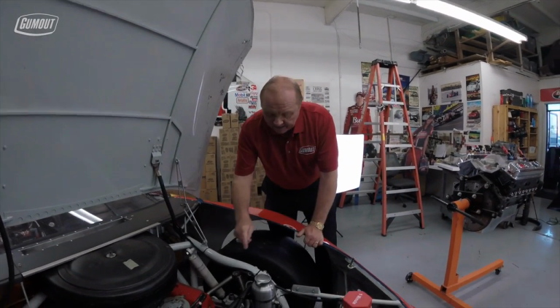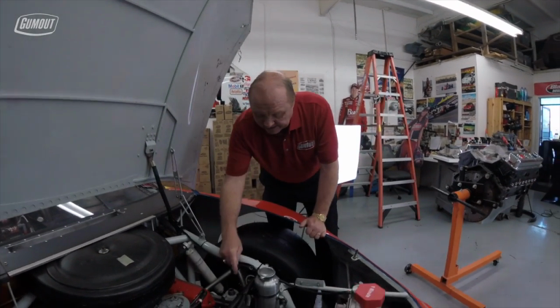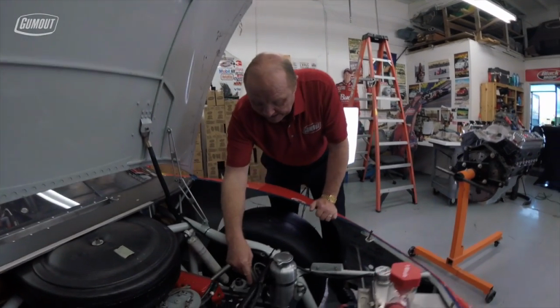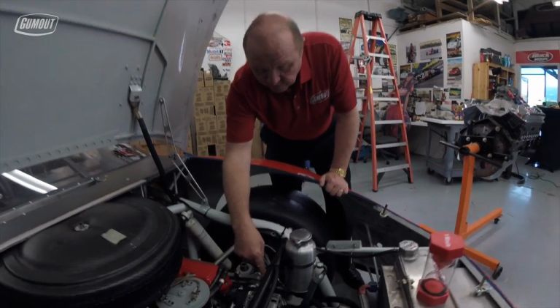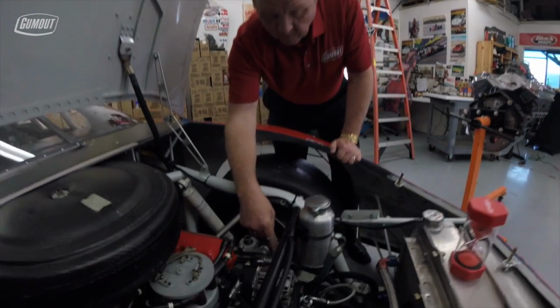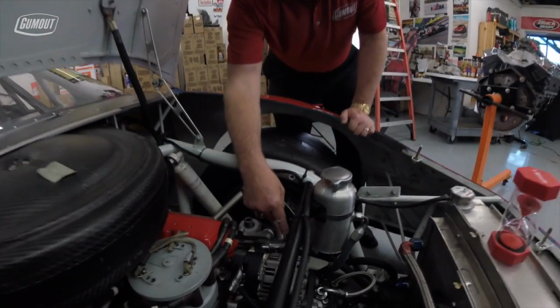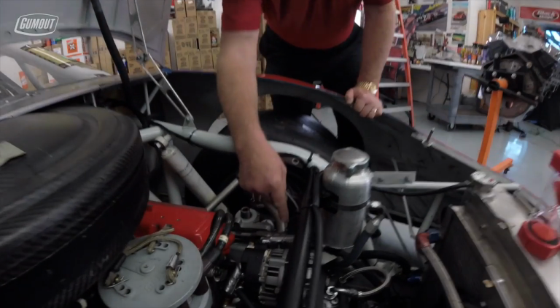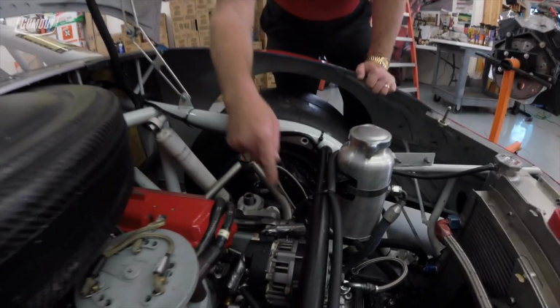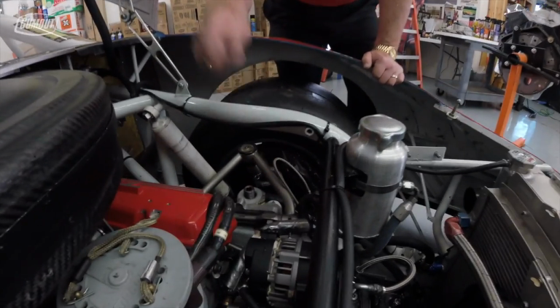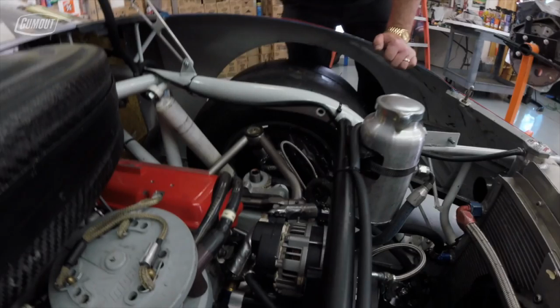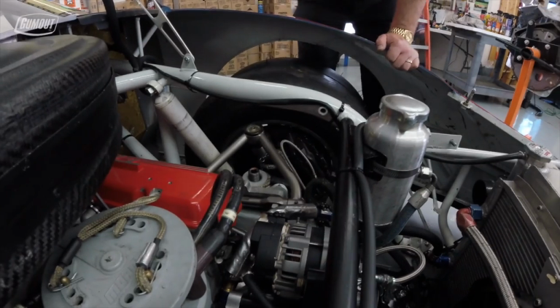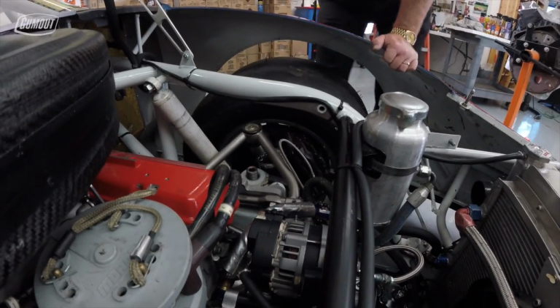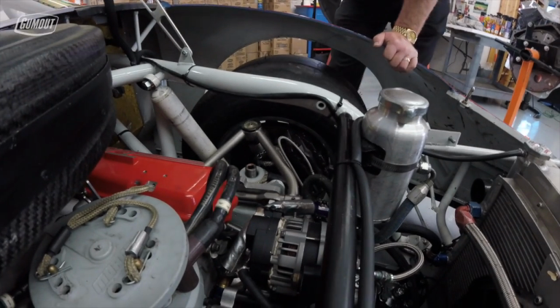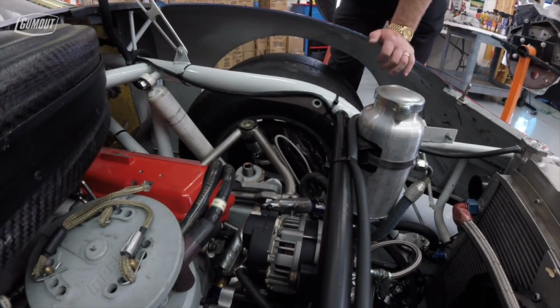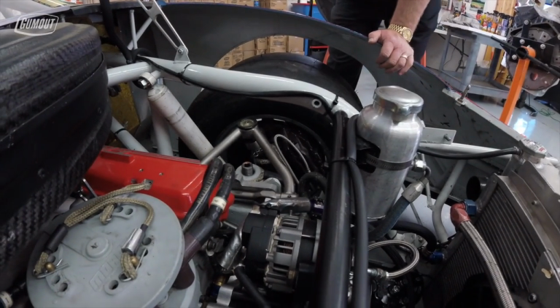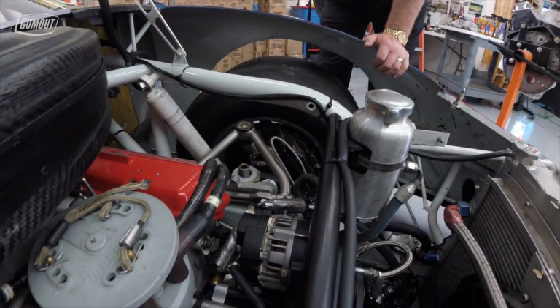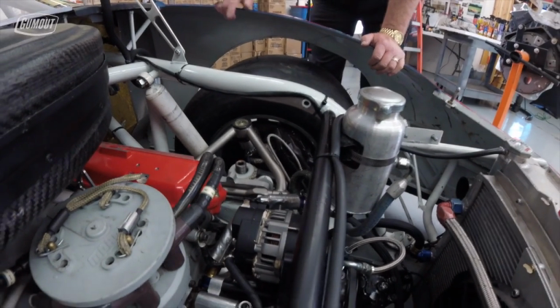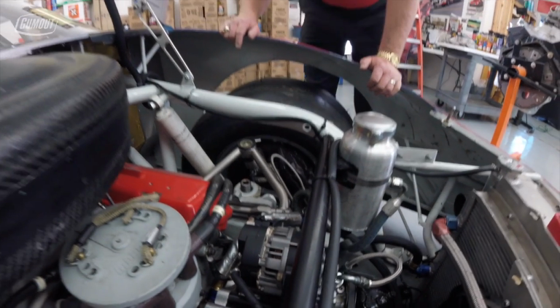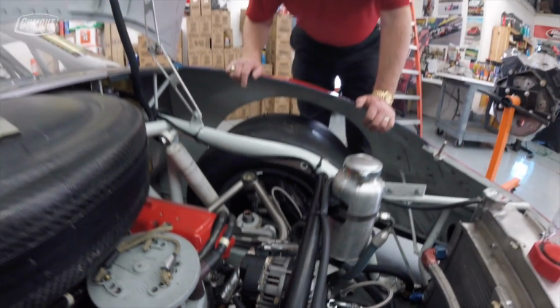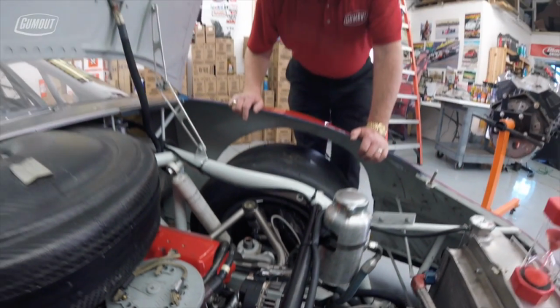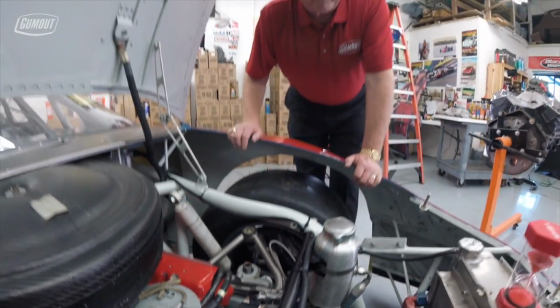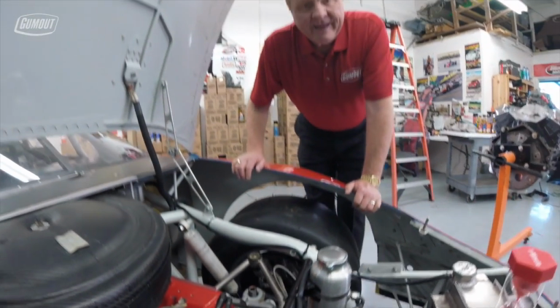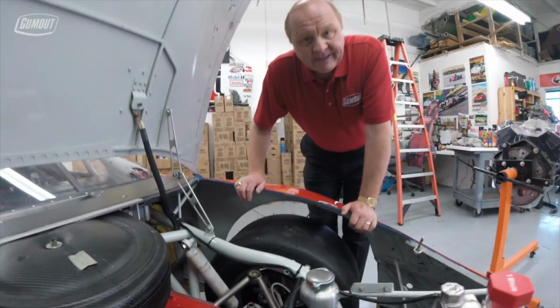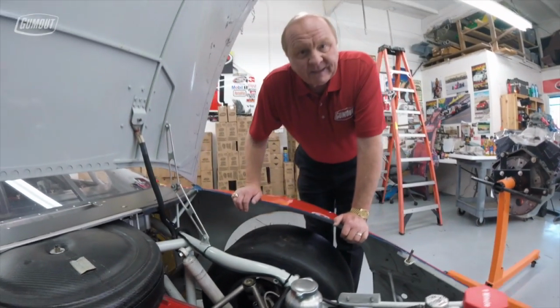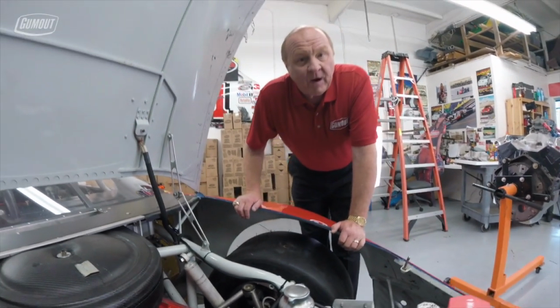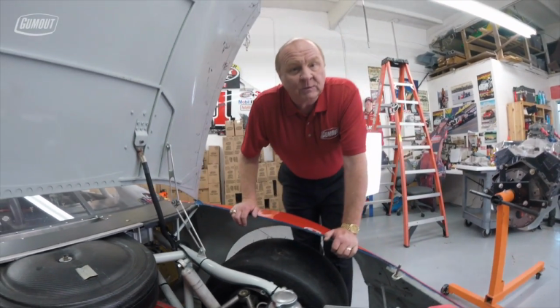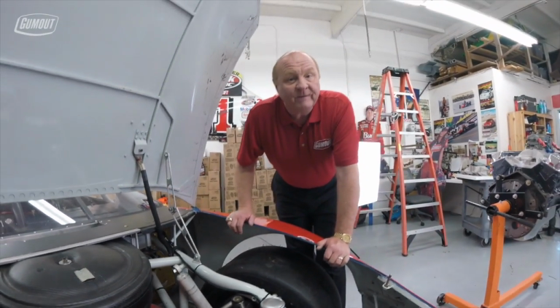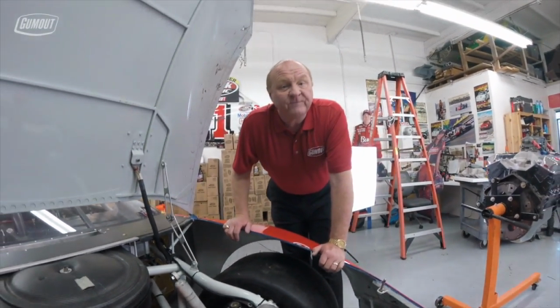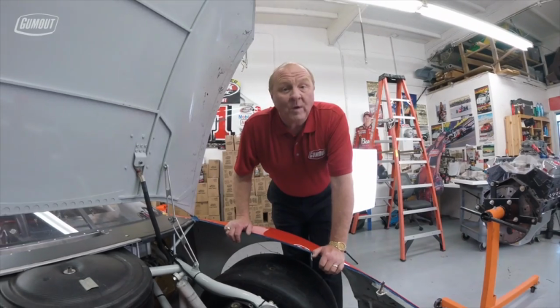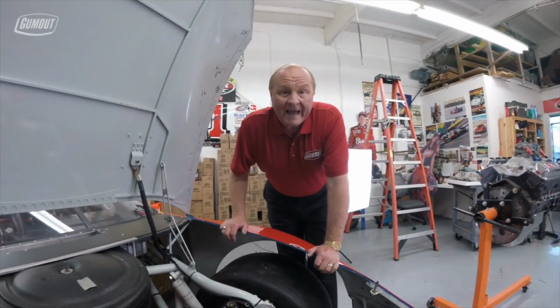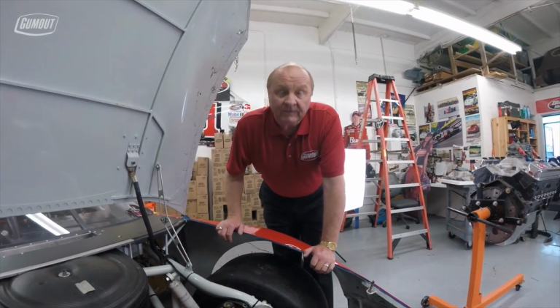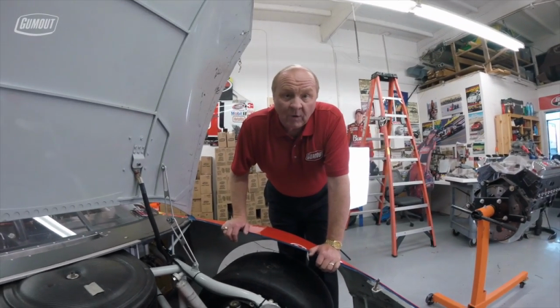It has an external oil pump, and the reservoir for the oil is behind the driver in the left rear. This system holds roughly four gallons of oil.